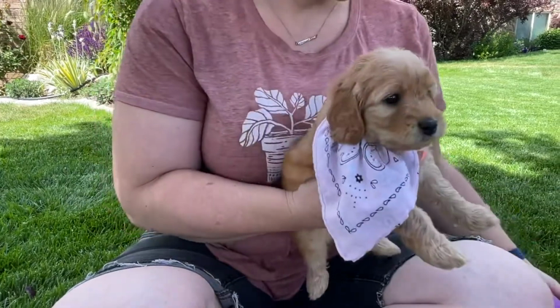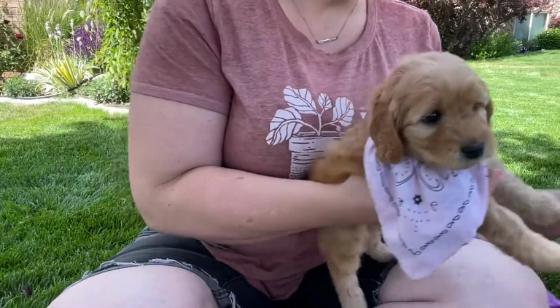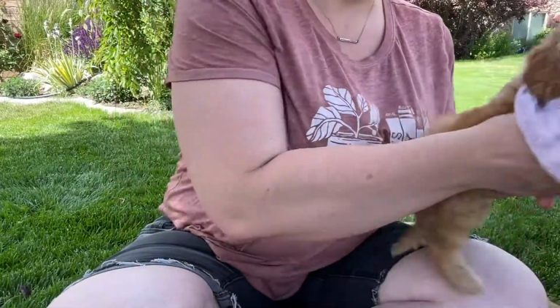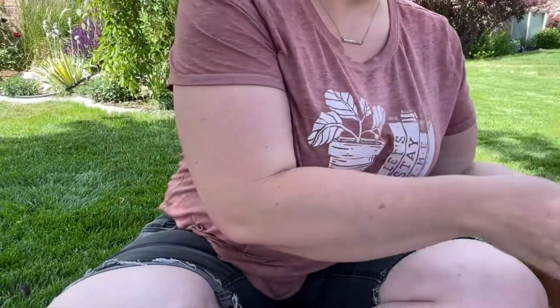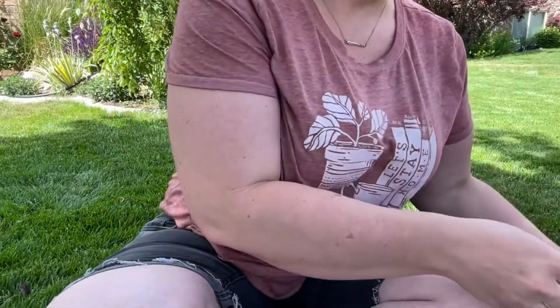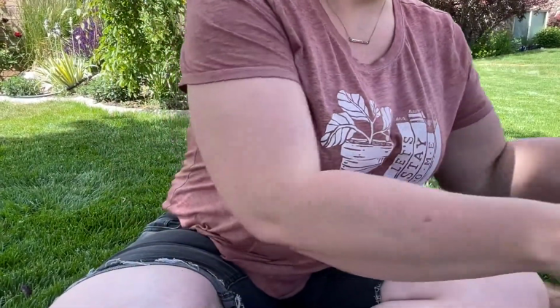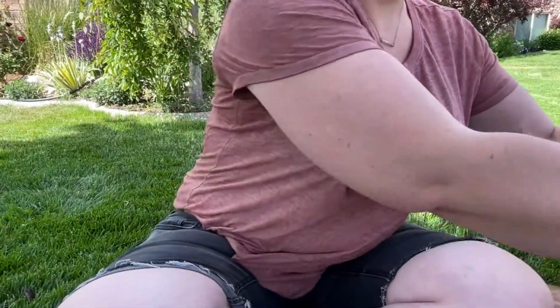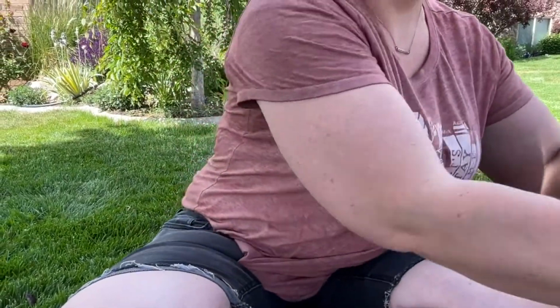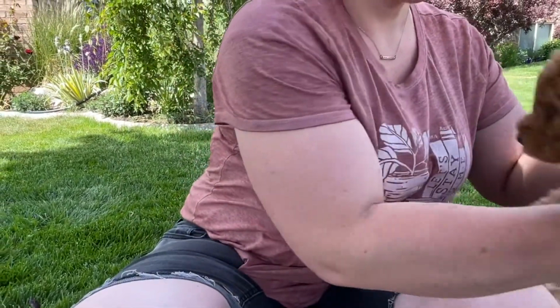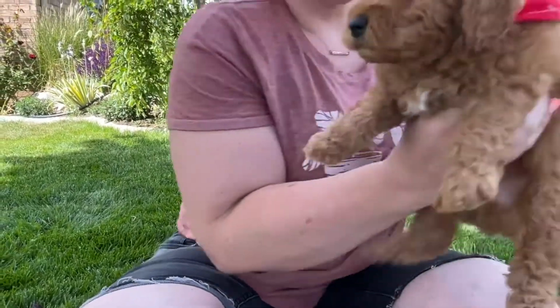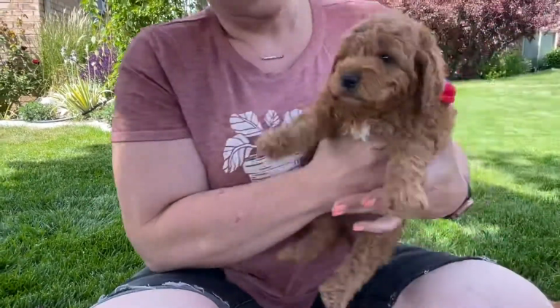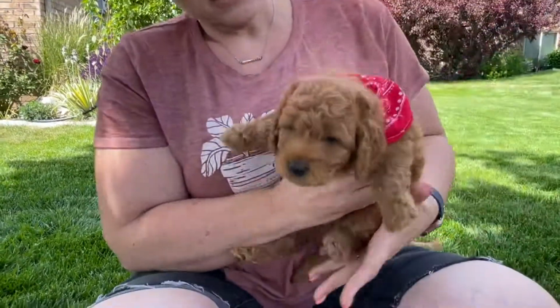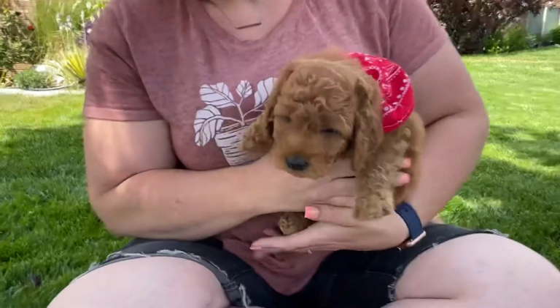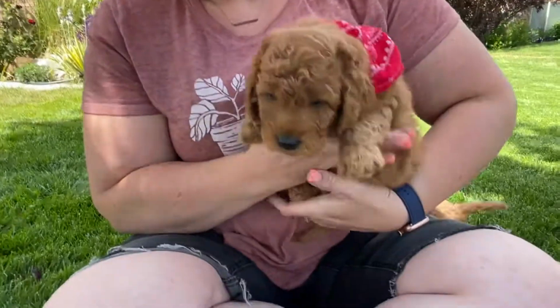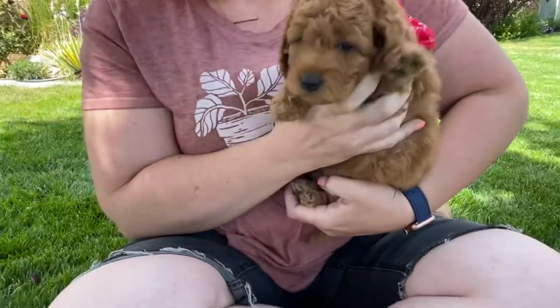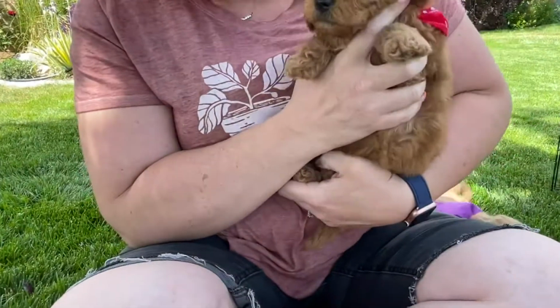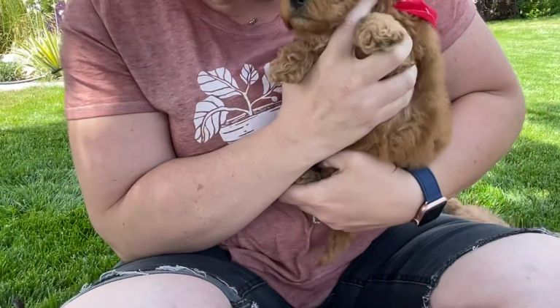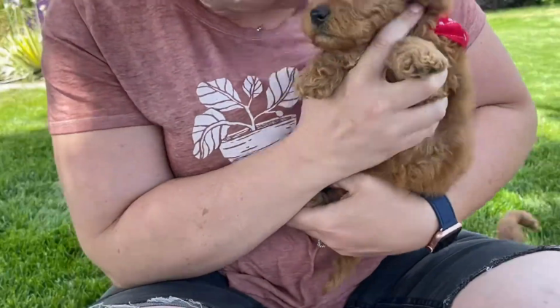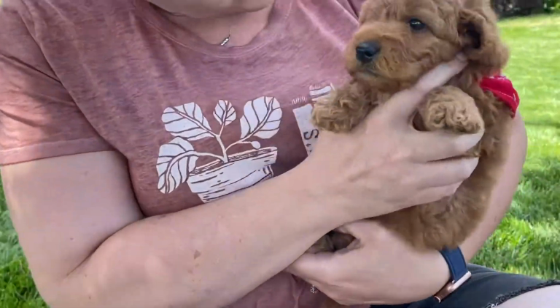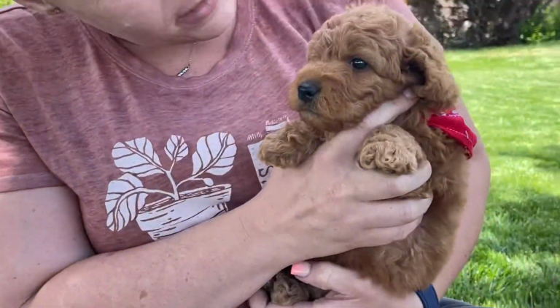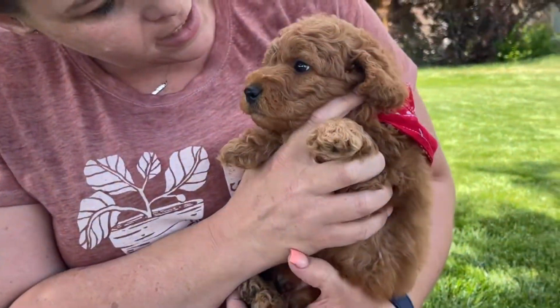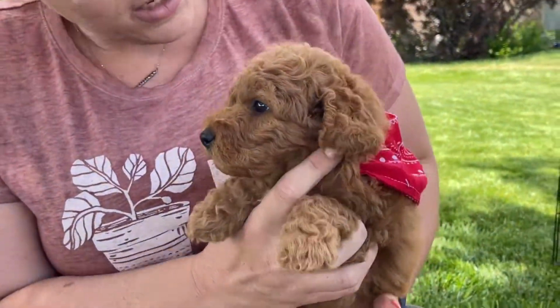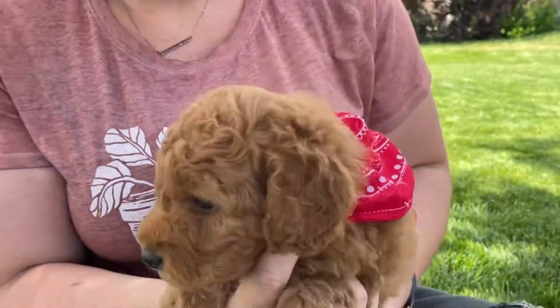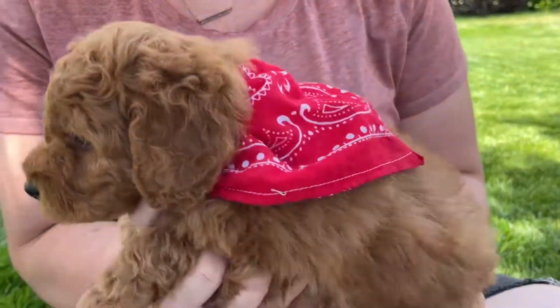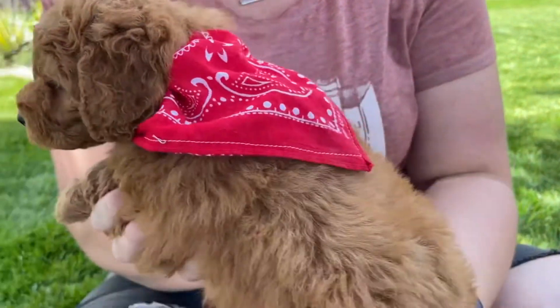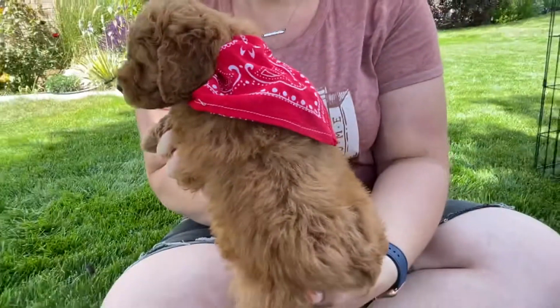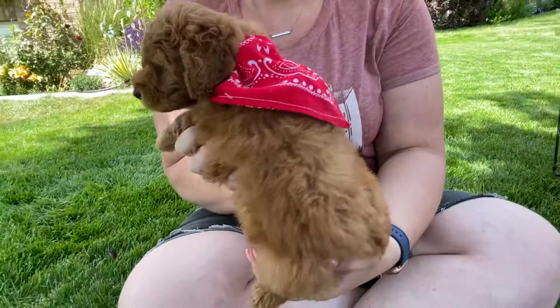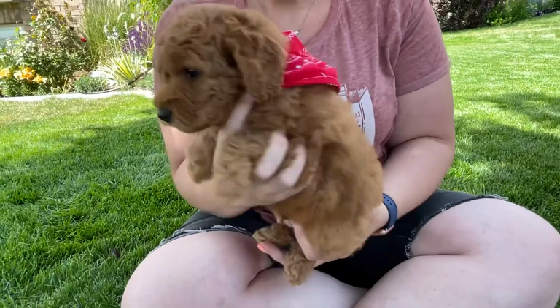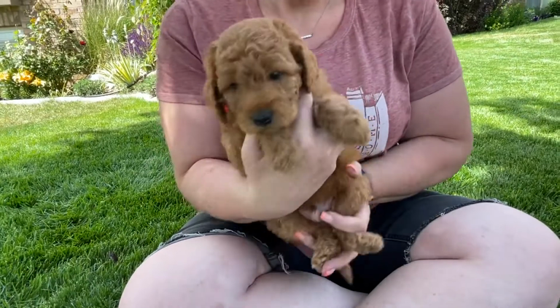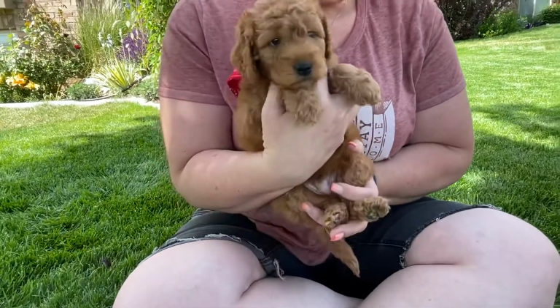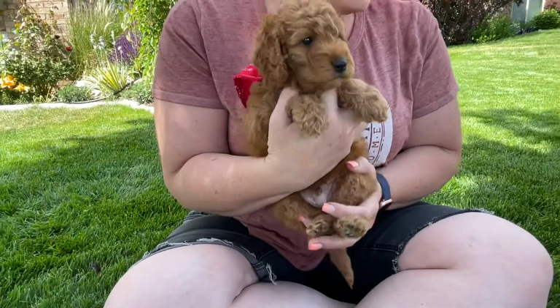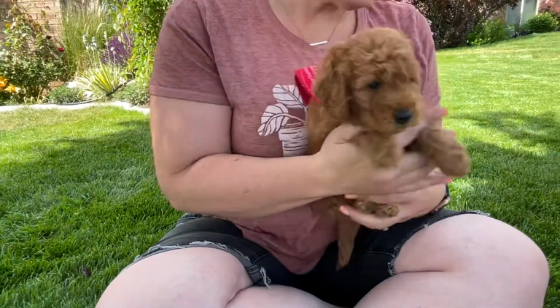And then we have our red boy here. He is just darling and sweet and he has kind of got a cute little curly red coat. This is Red Collar.